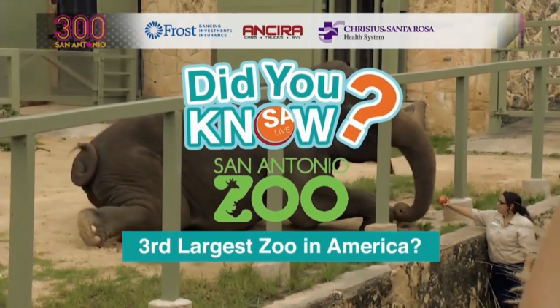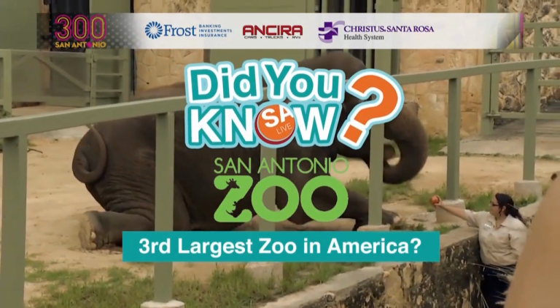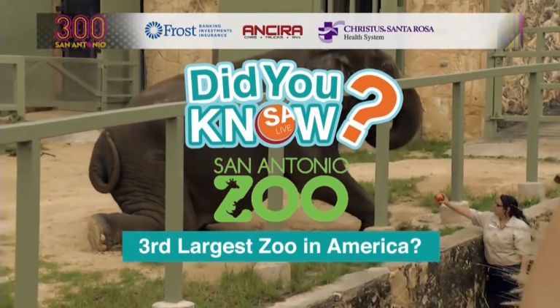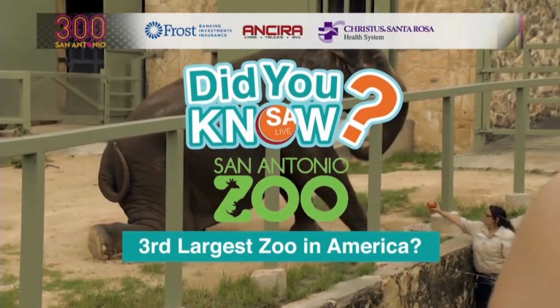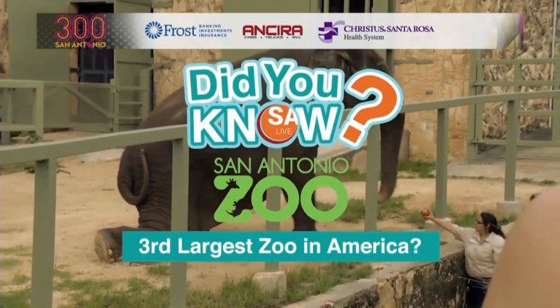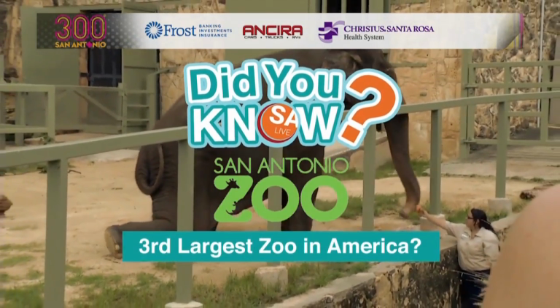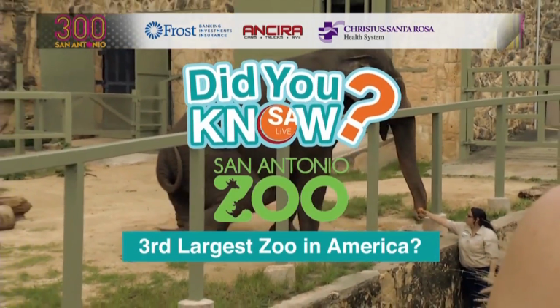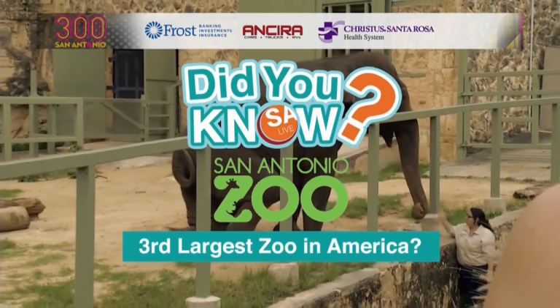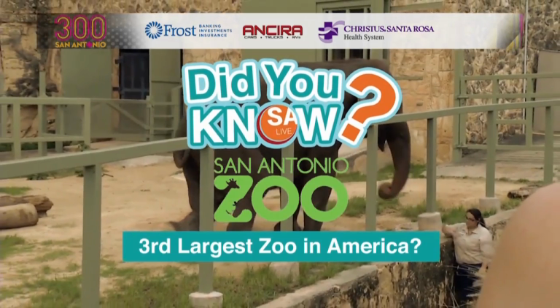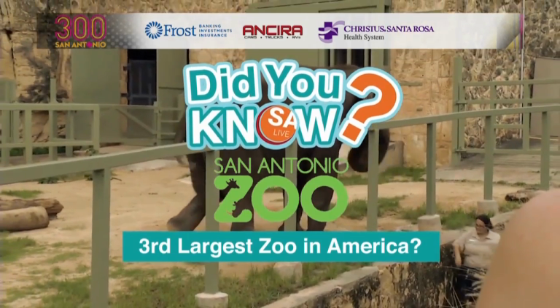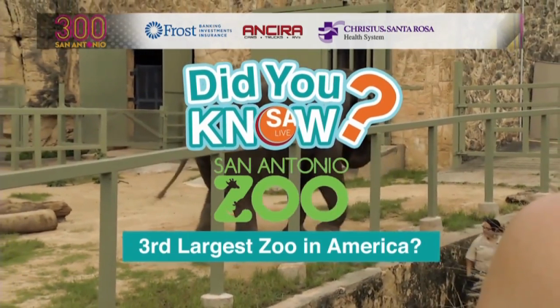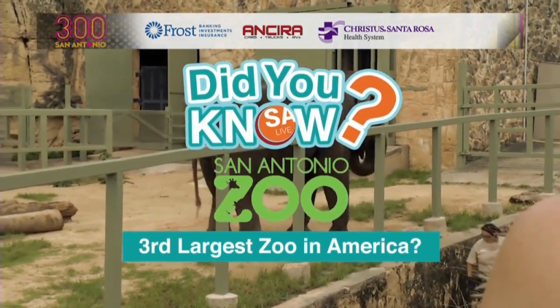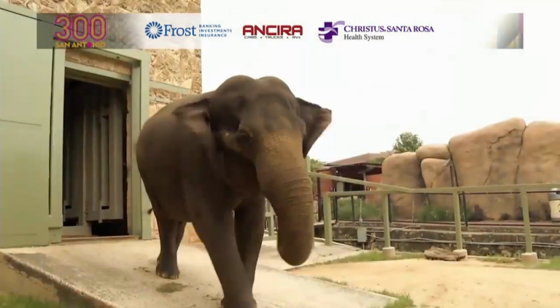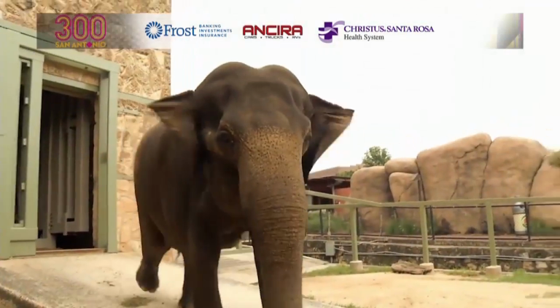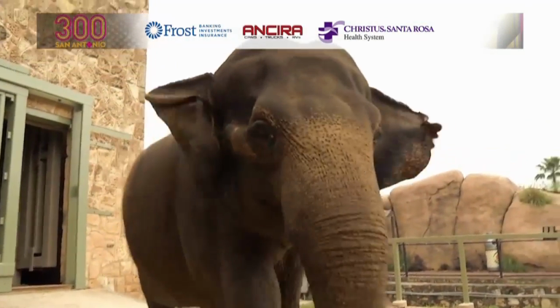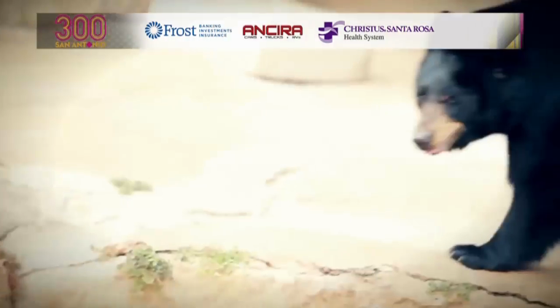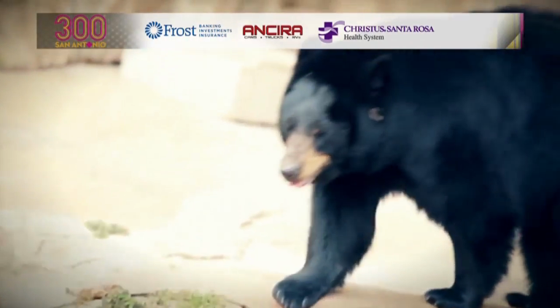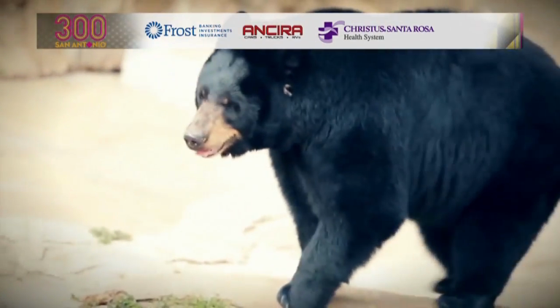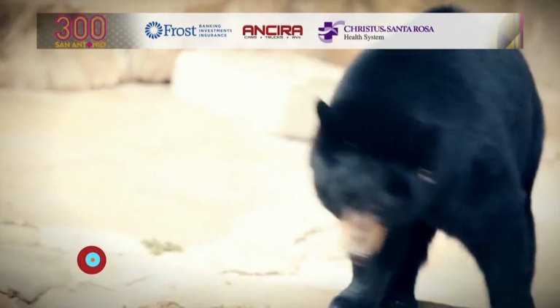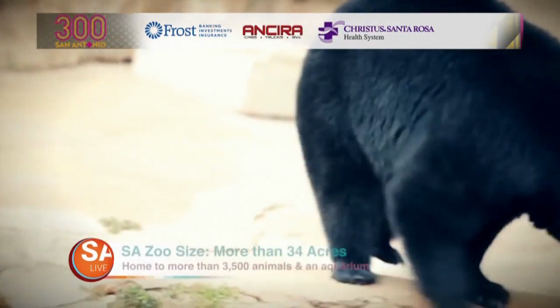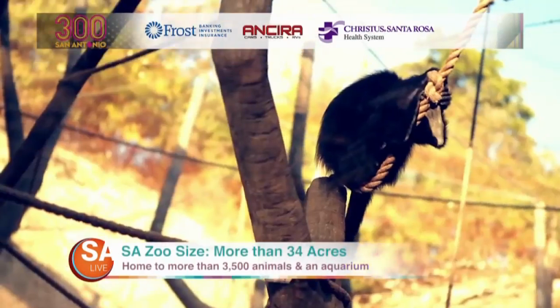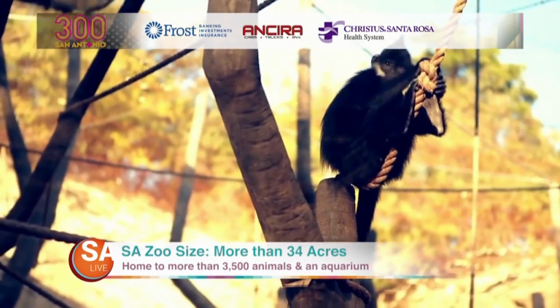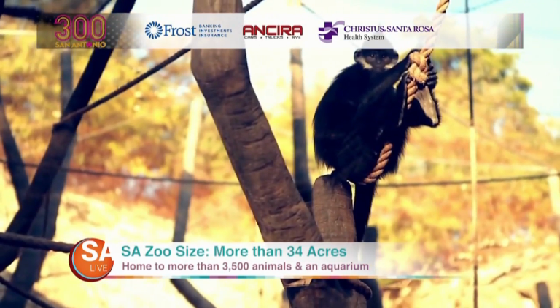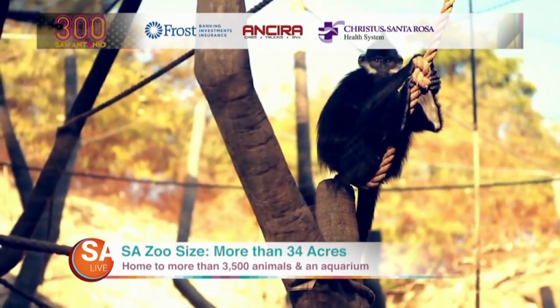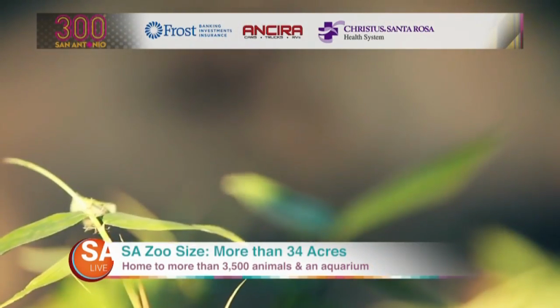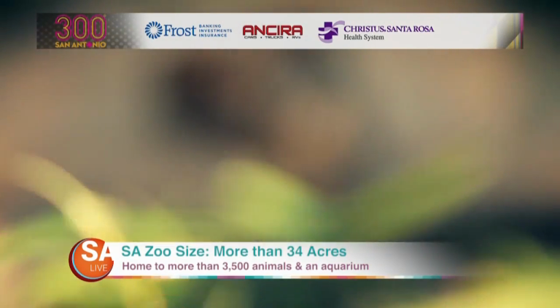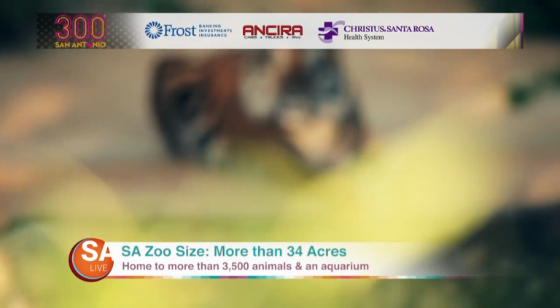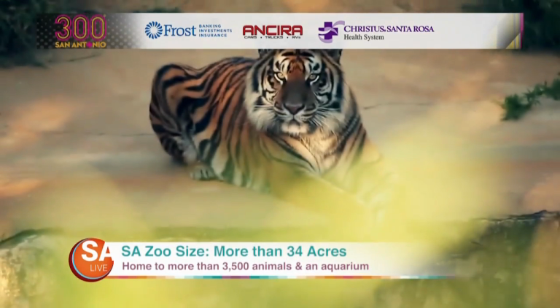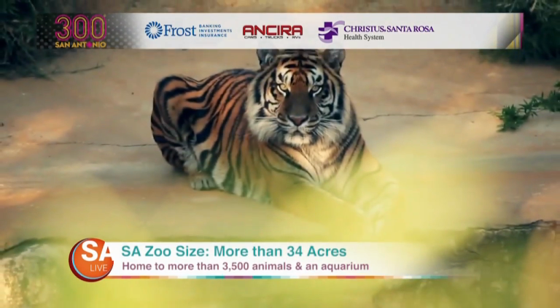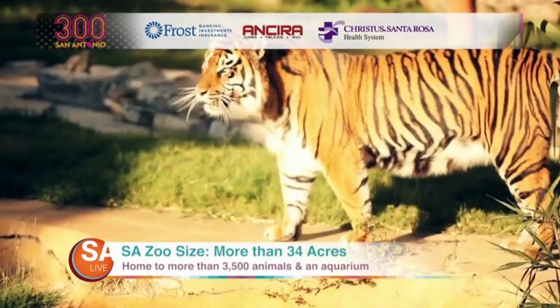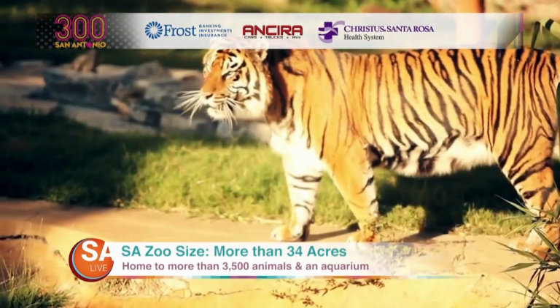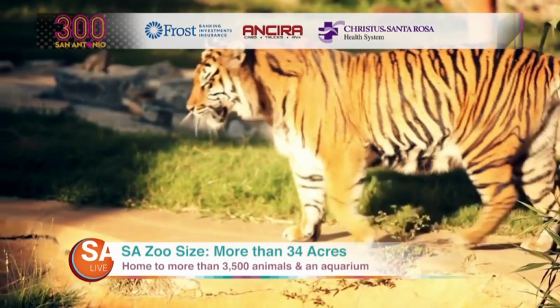Did you know that the San Antonio Zoo is the third largest zoo in America? That's right! Our favorite zoo stretches over 34 acres and houses over 3,500 animals and an aquarium.